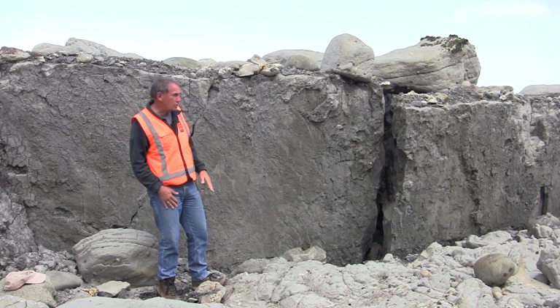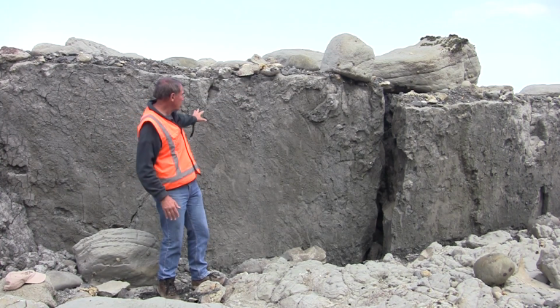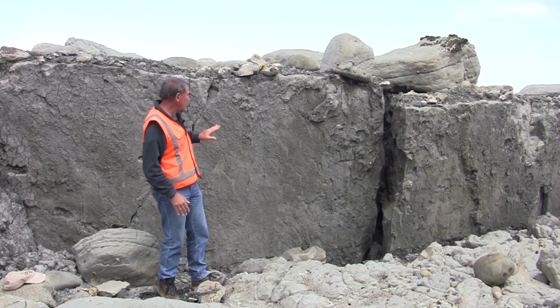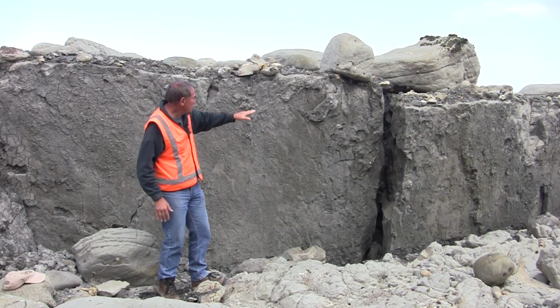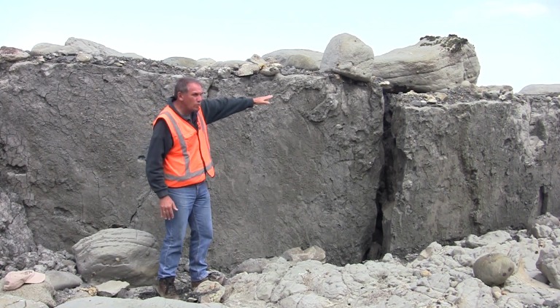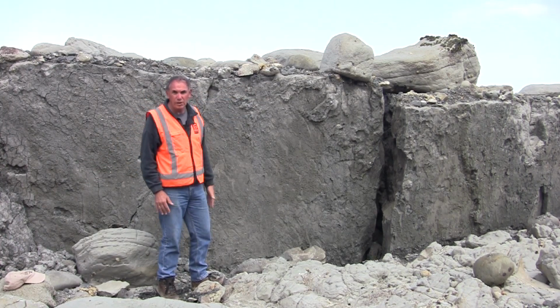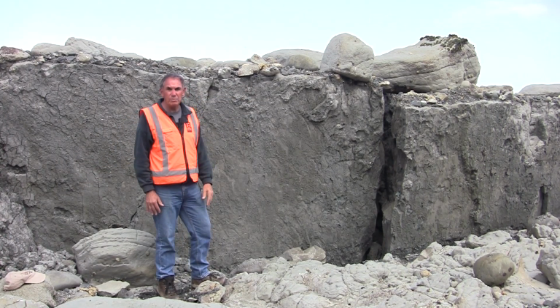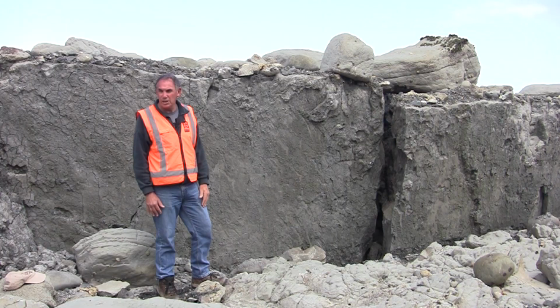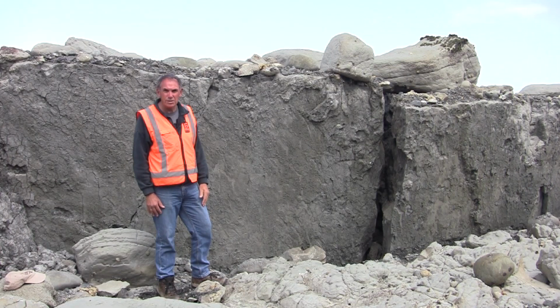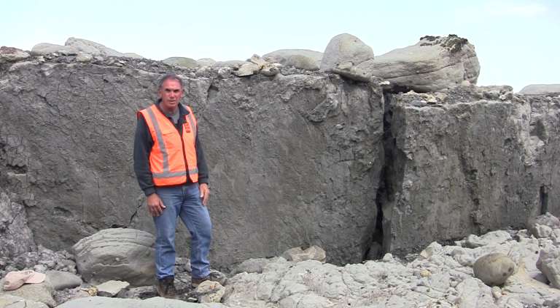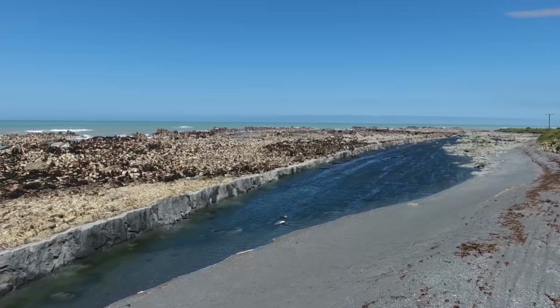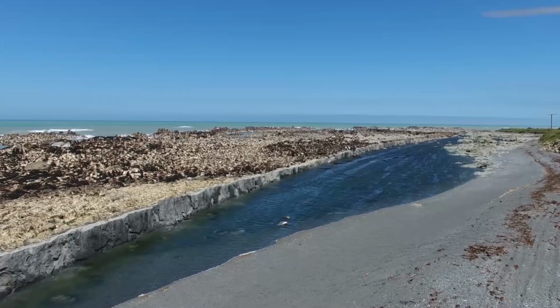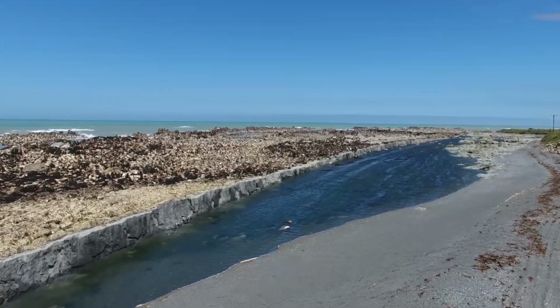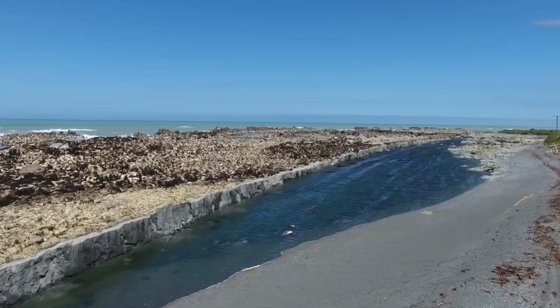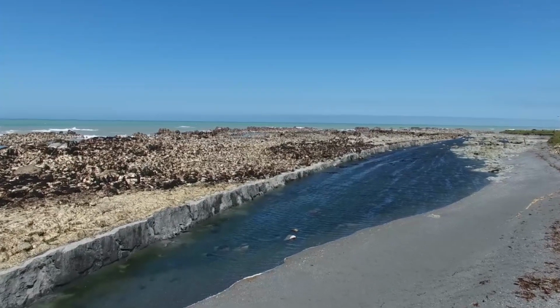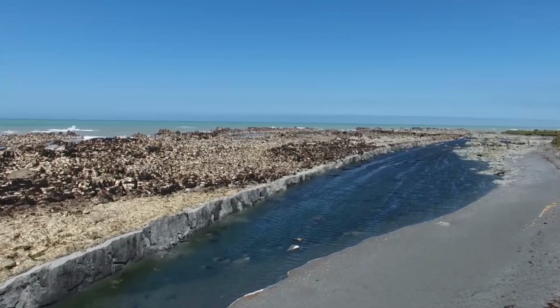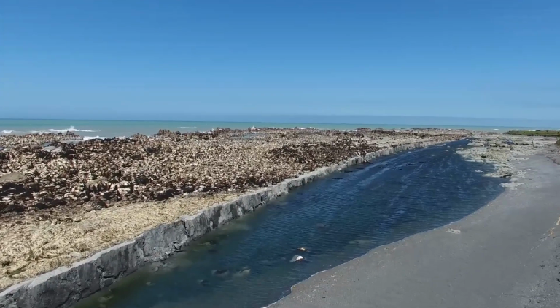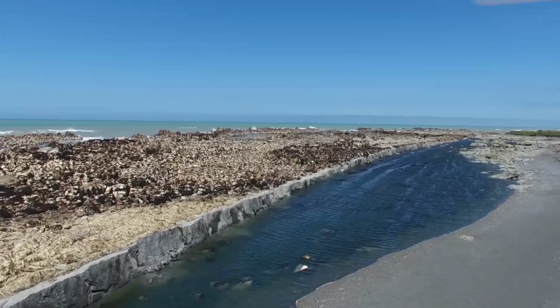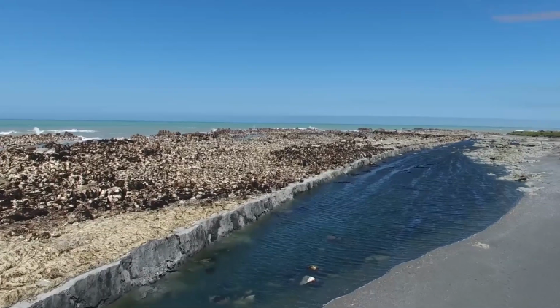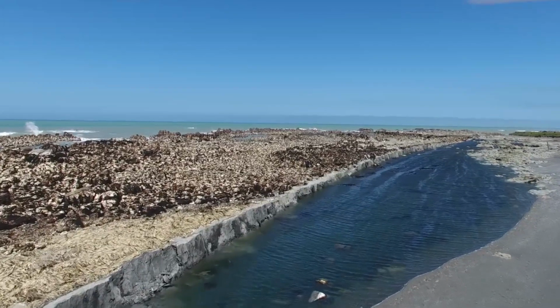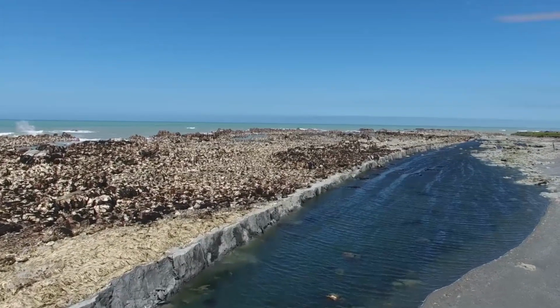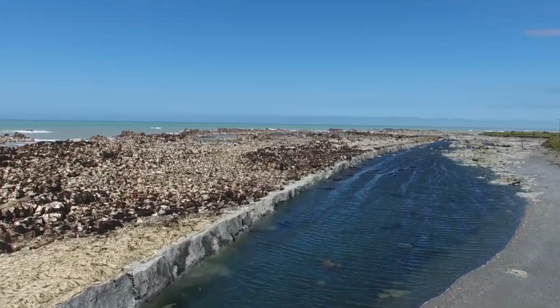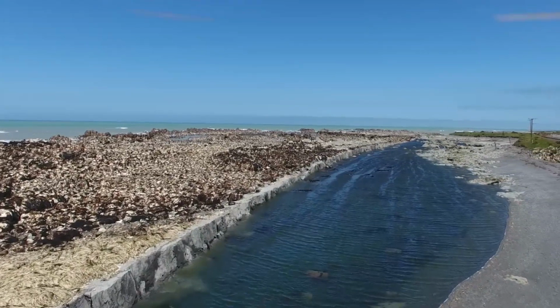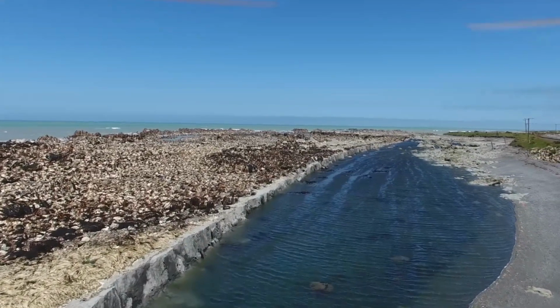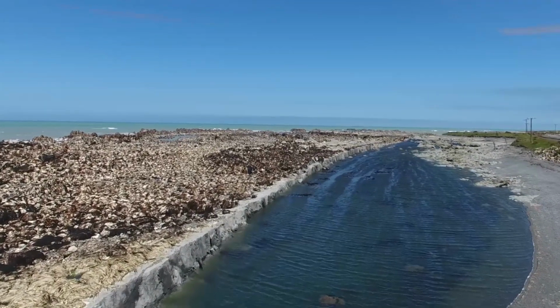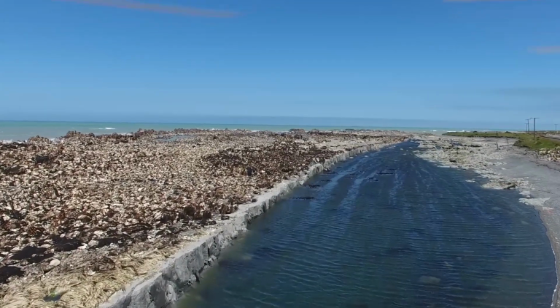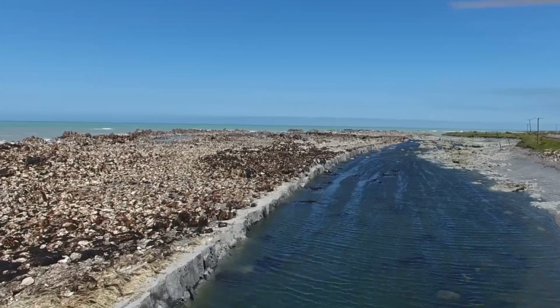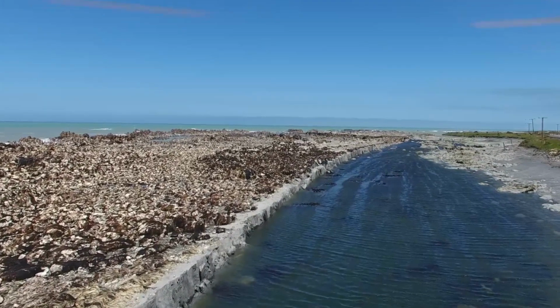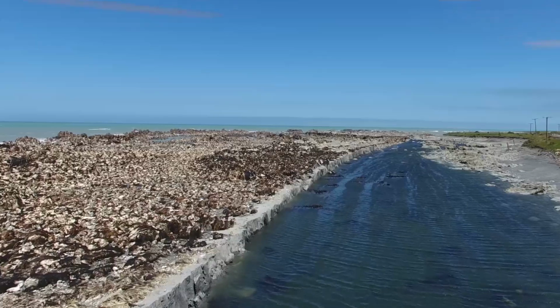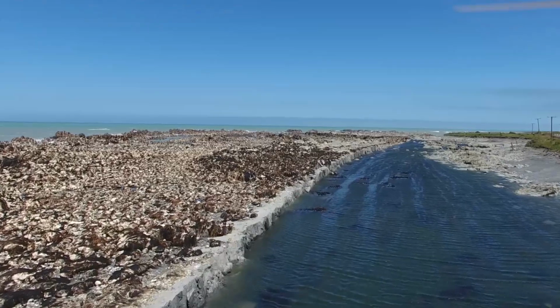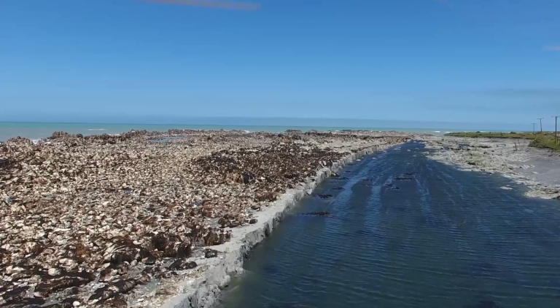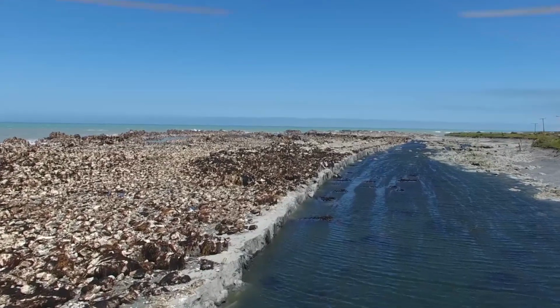So this side here has moved forwards by many, many metres. These fault scarps form very, very quickly, and we know from earthquake physics that probably this fault scarp ruptured across here at a speed of about three kilometres a second.